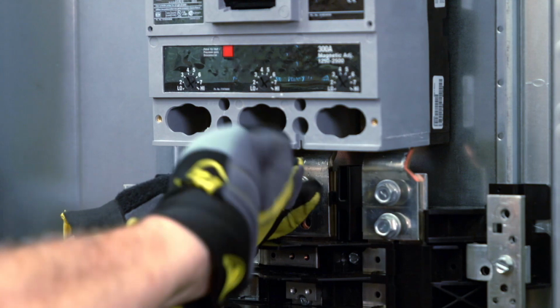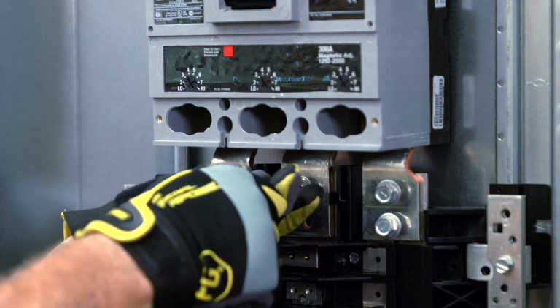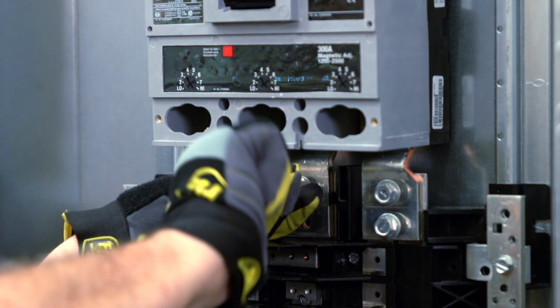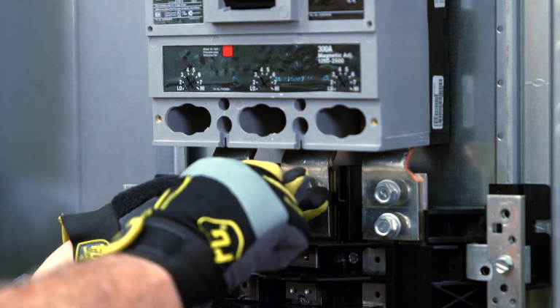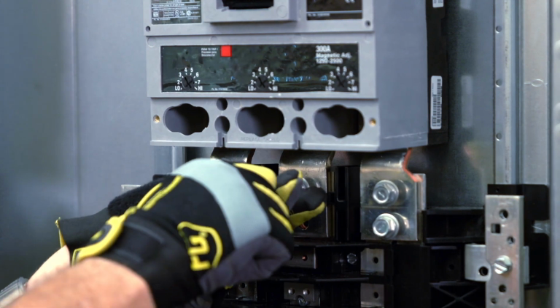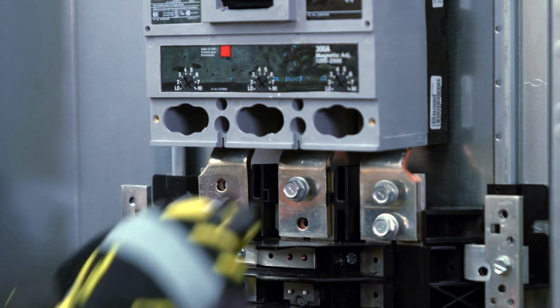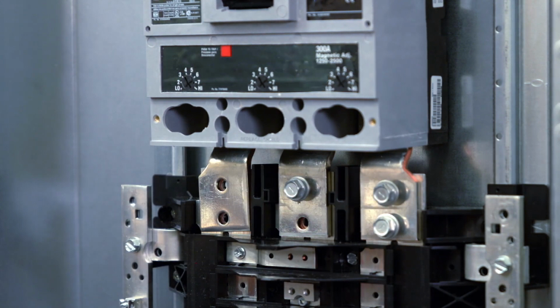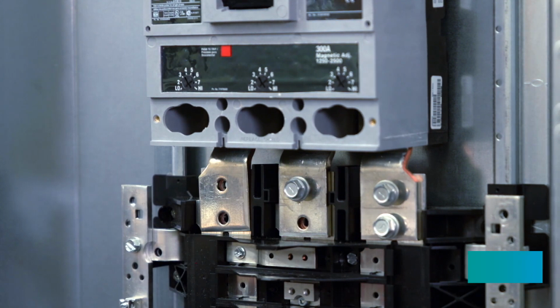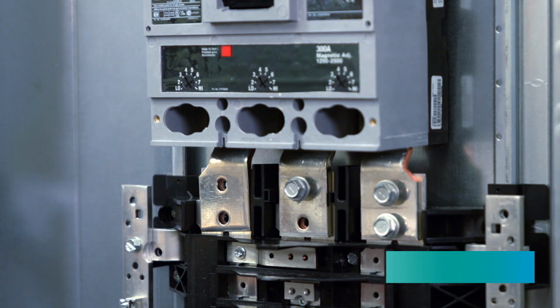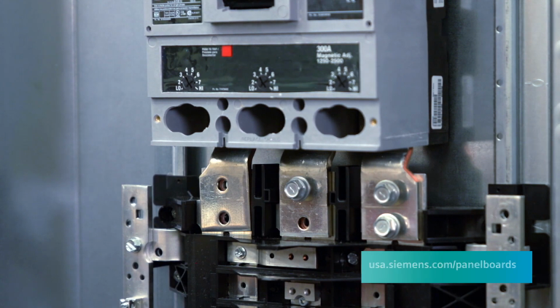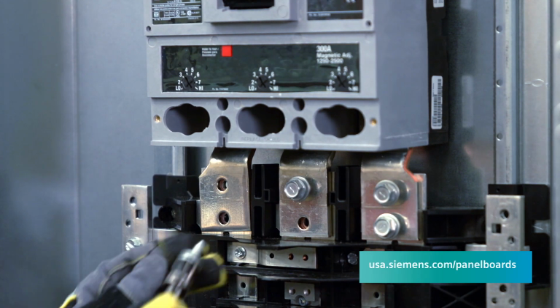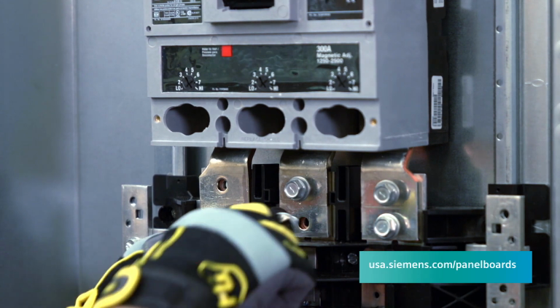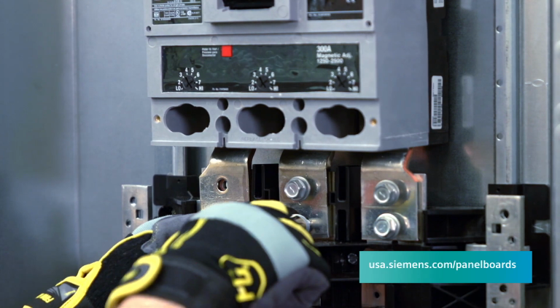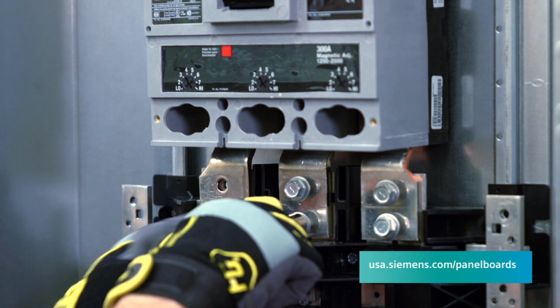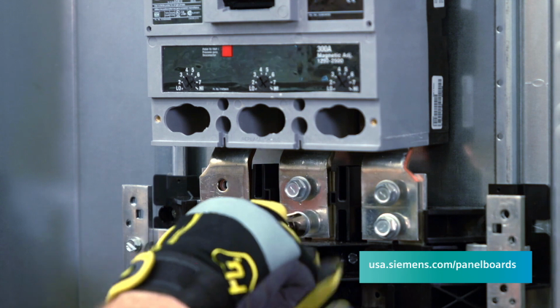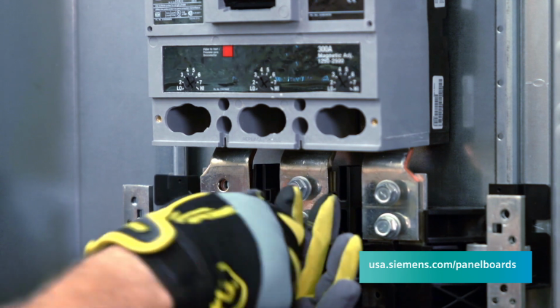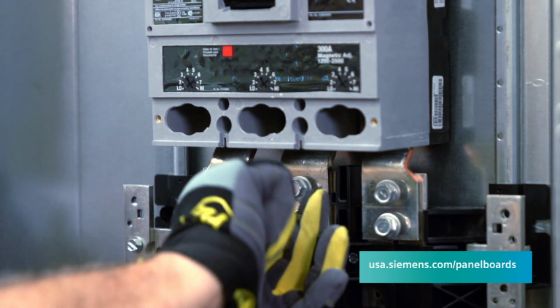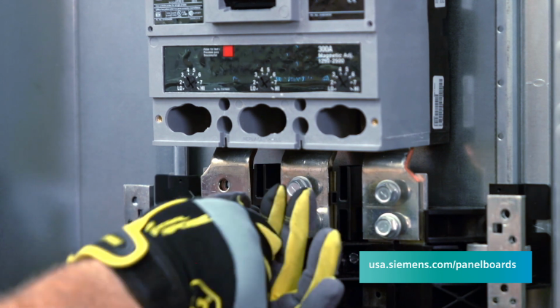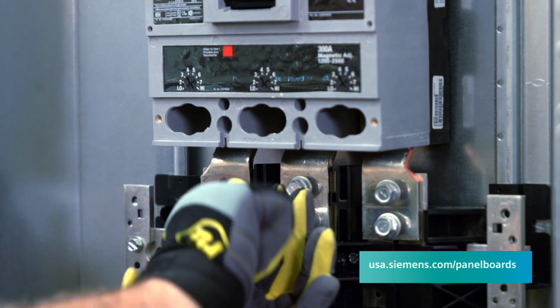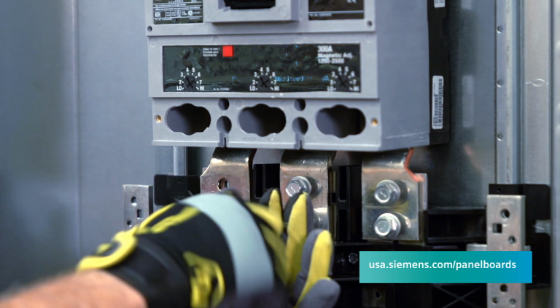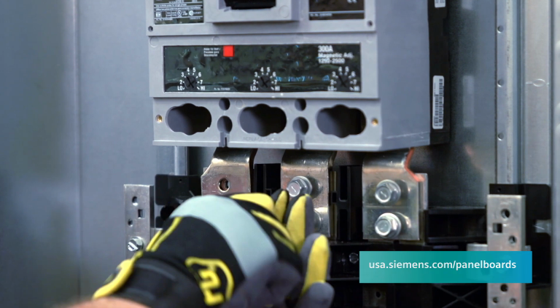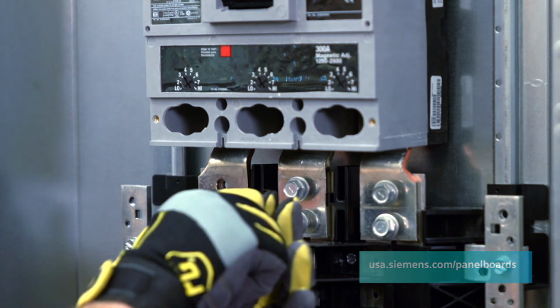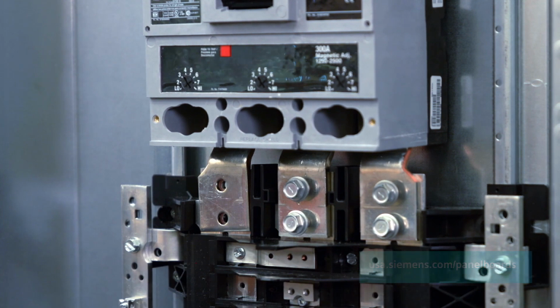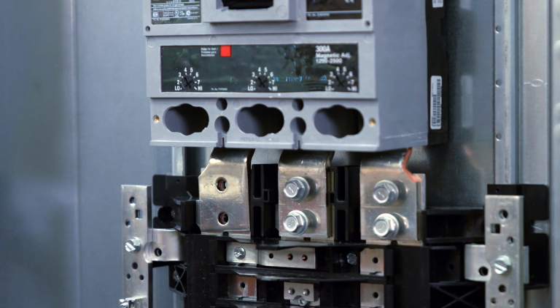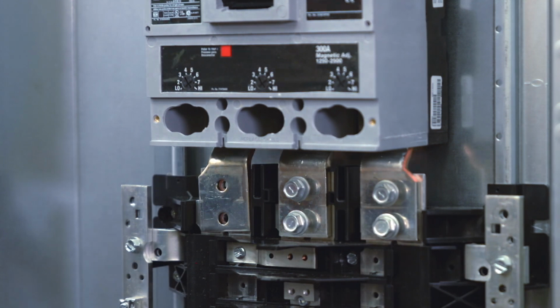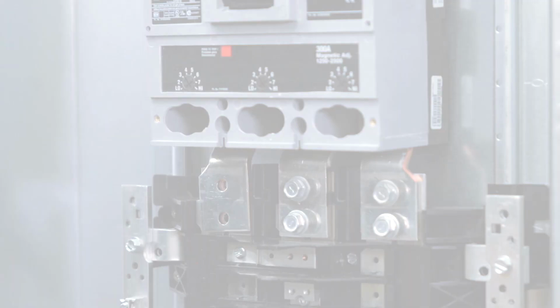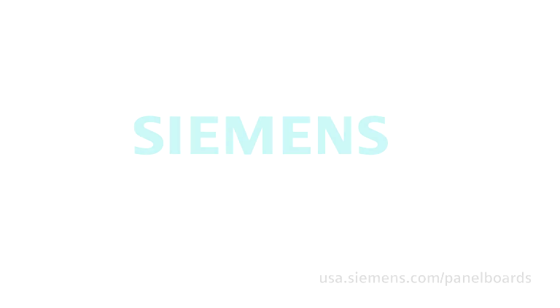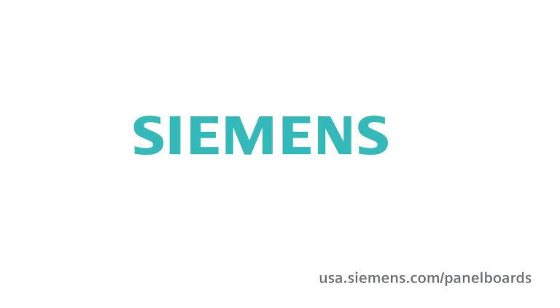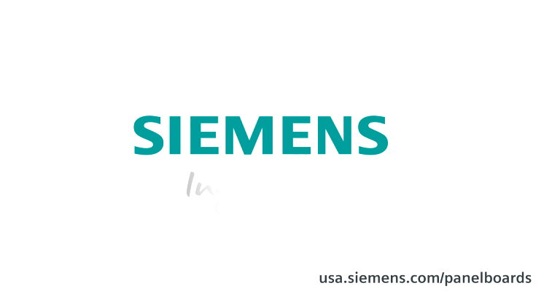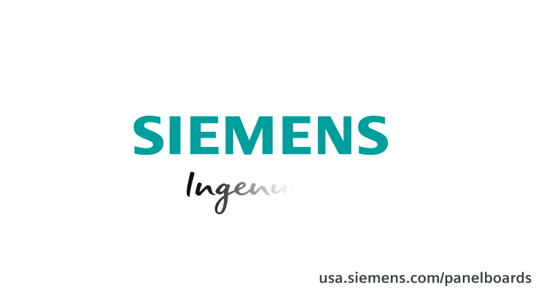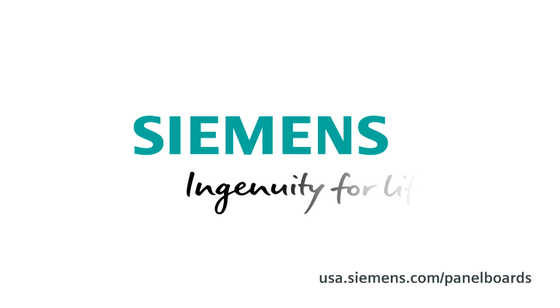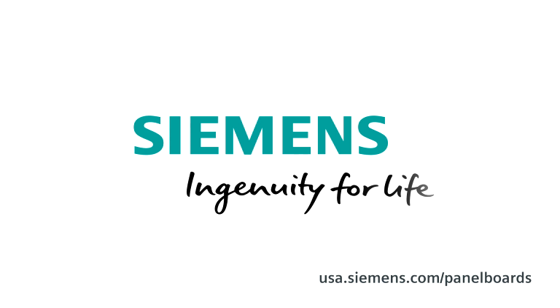If you need more information on this product, reach out to your local Siemens engineer, your authorized Siemens distributor, or visit our website. Siemens — Ingenuity for life.